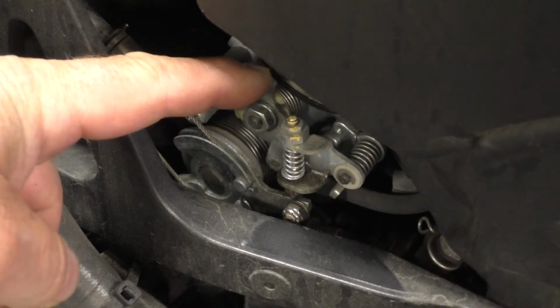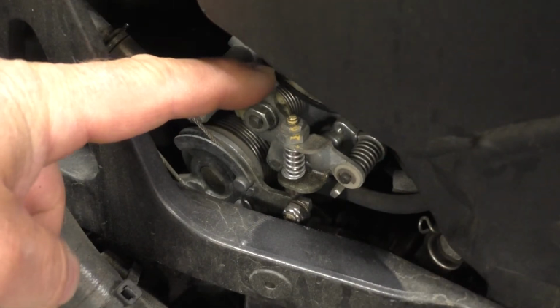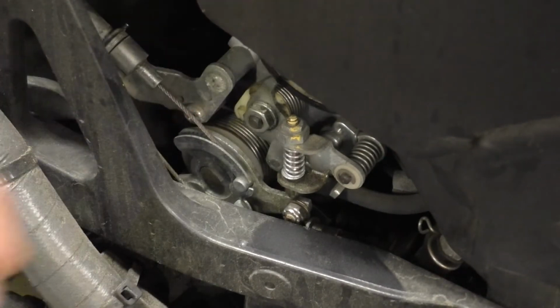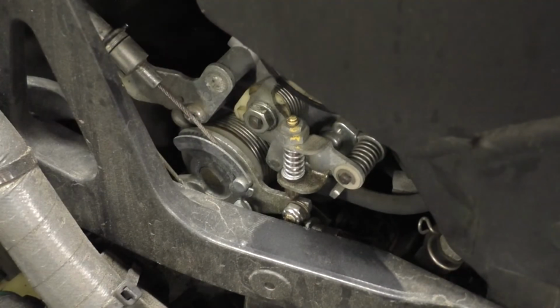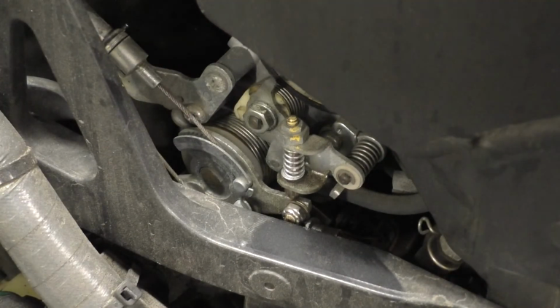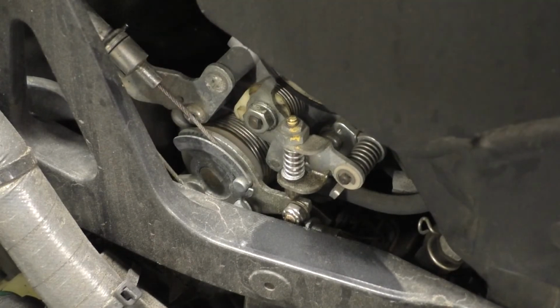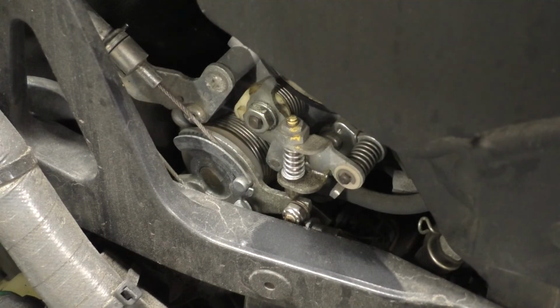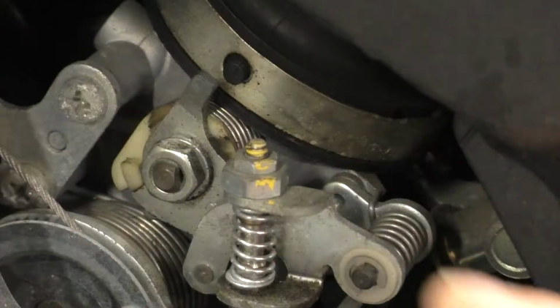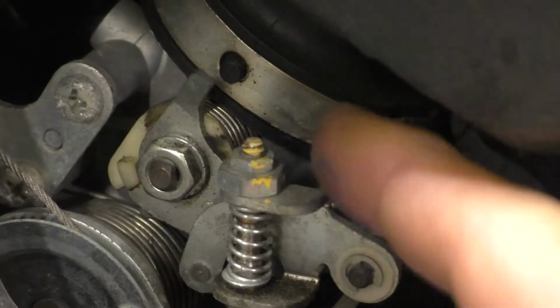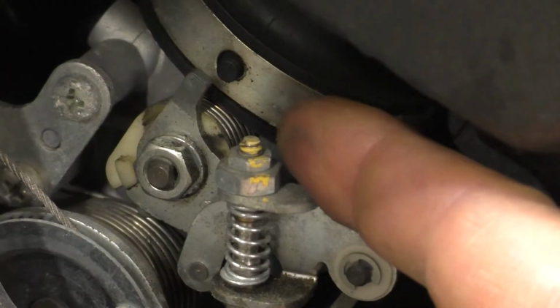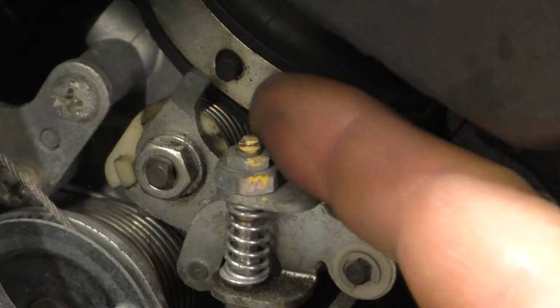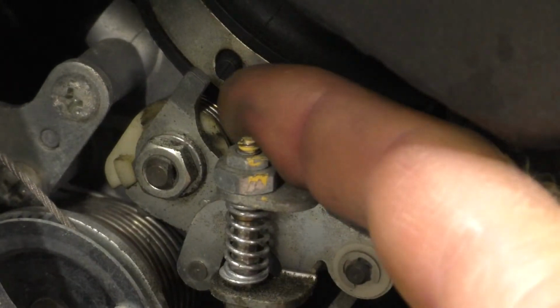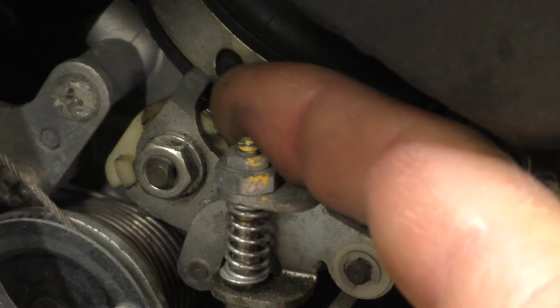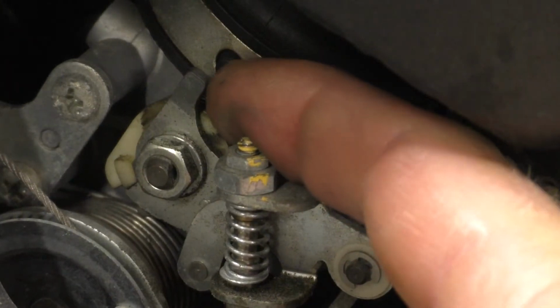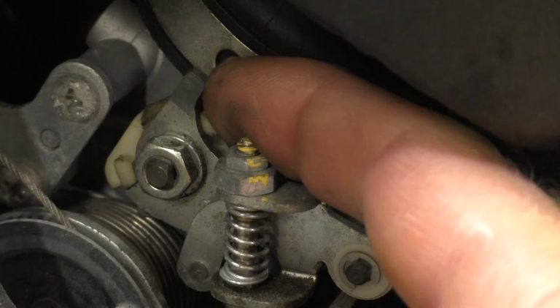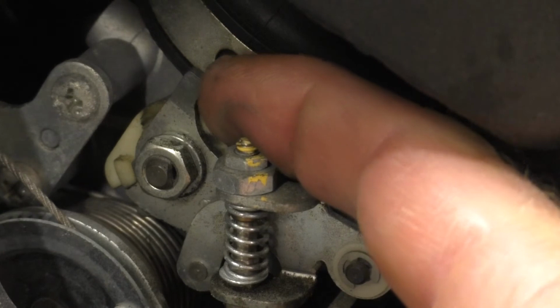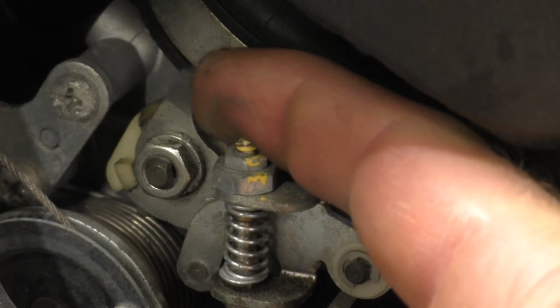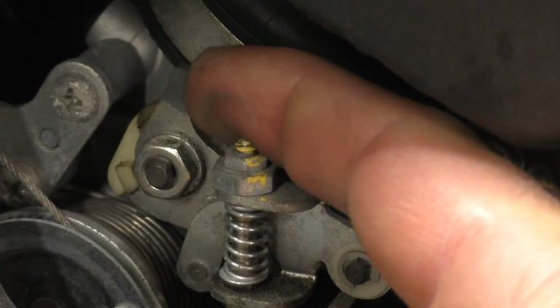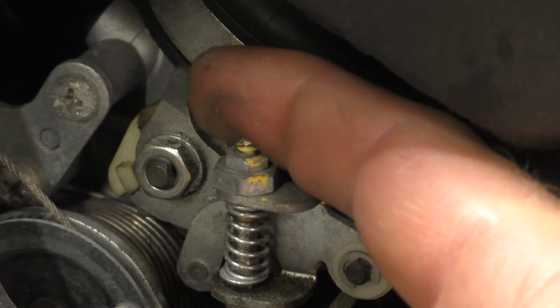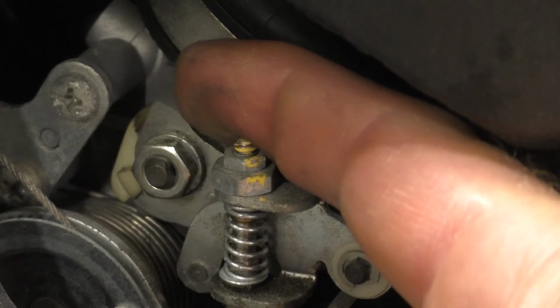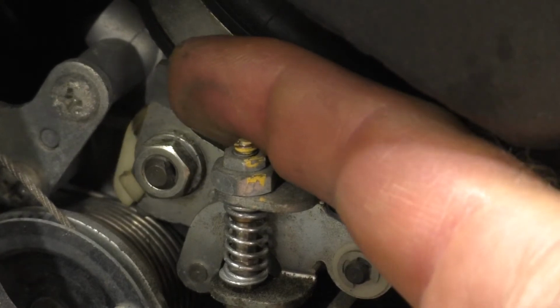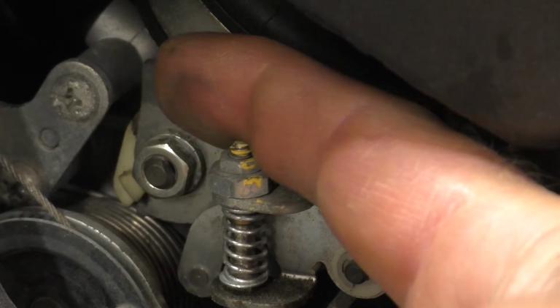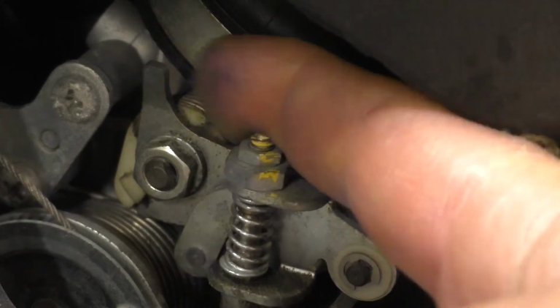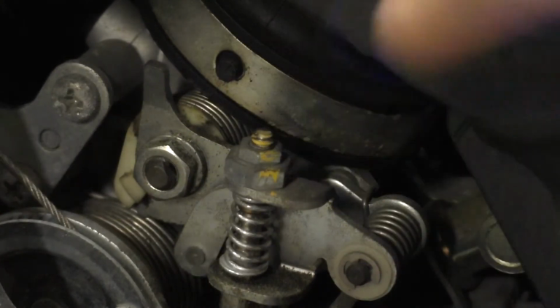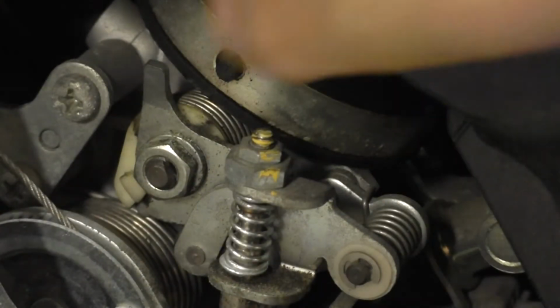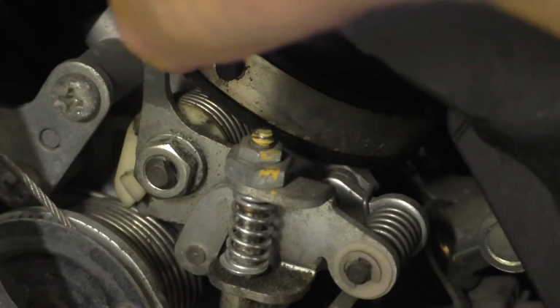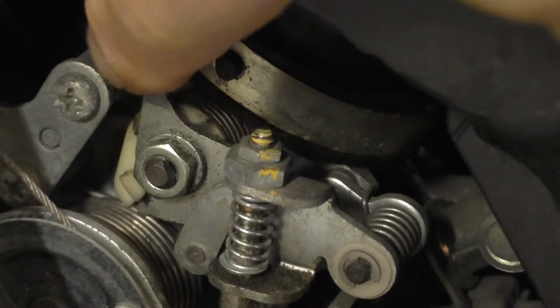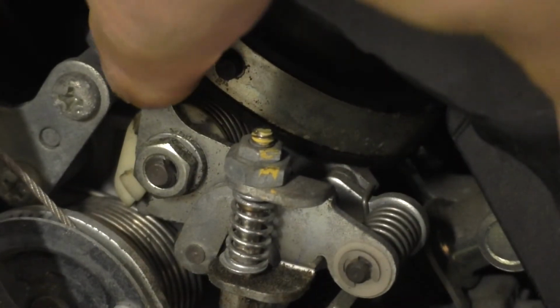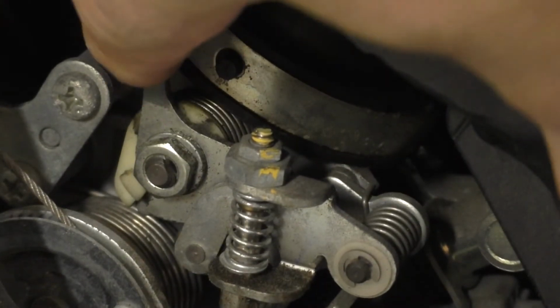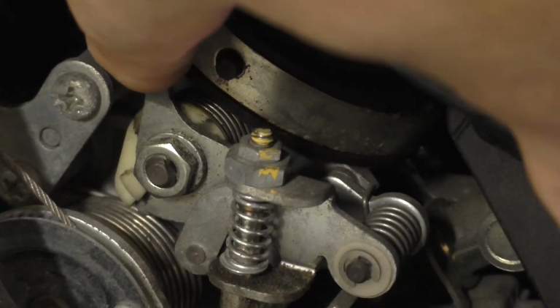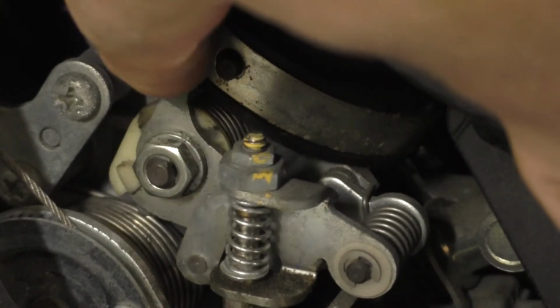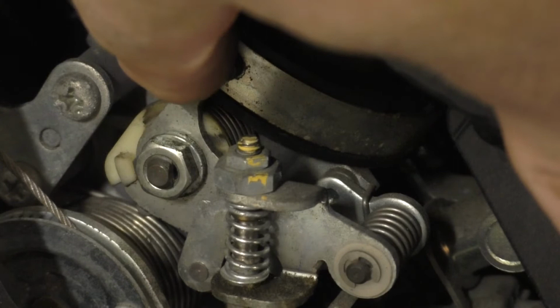Let me get you a better shot of that. On the left side of the bike, you'll see a little cam here. You can see I can actually move that cam.